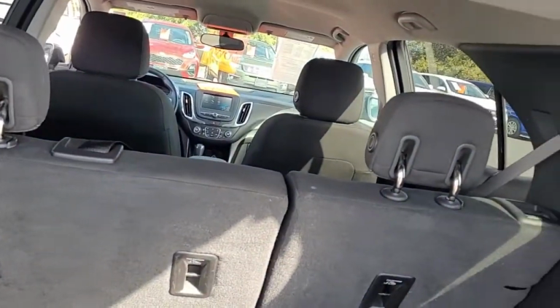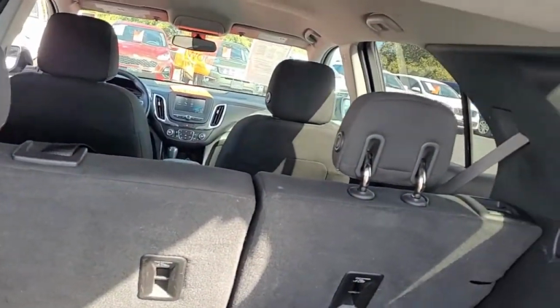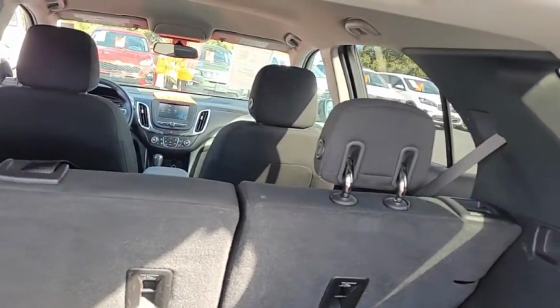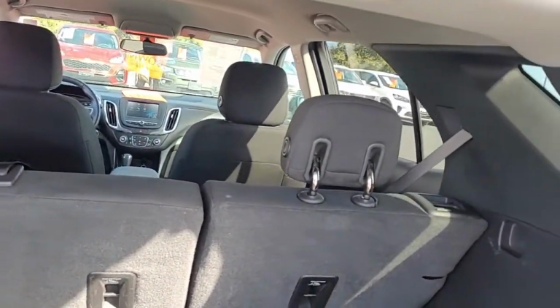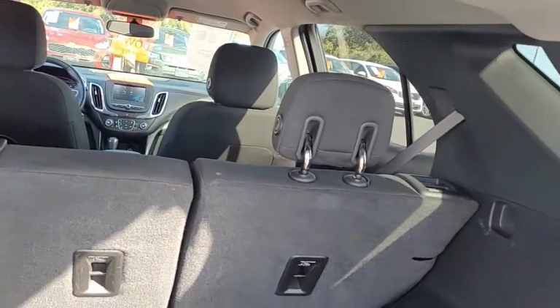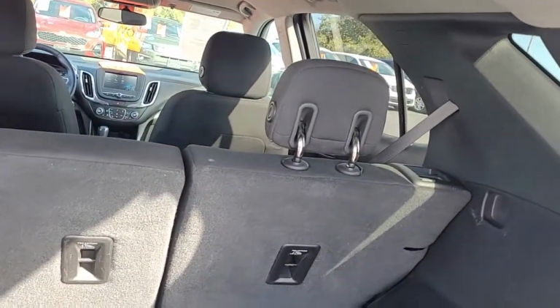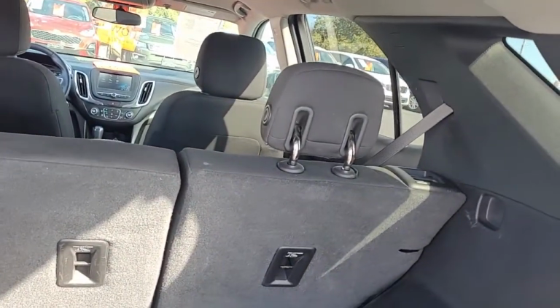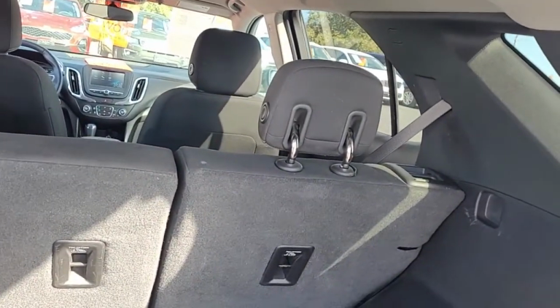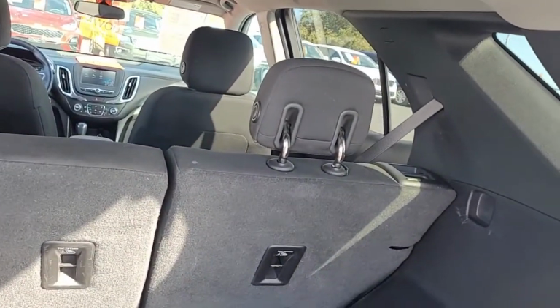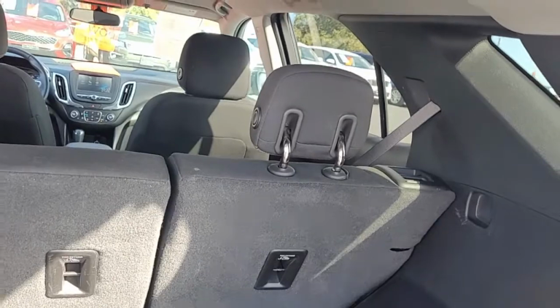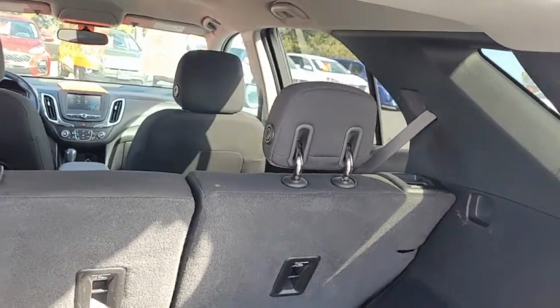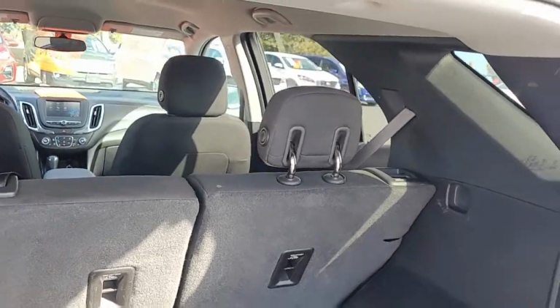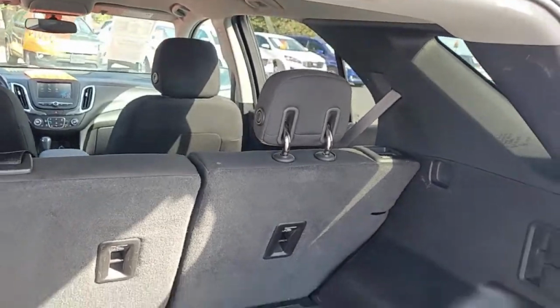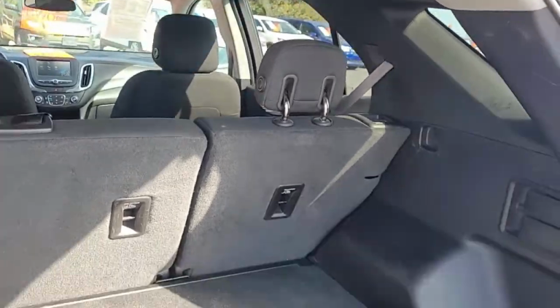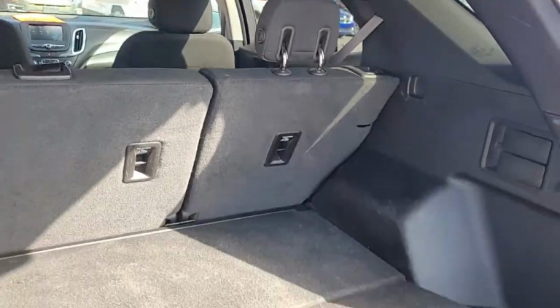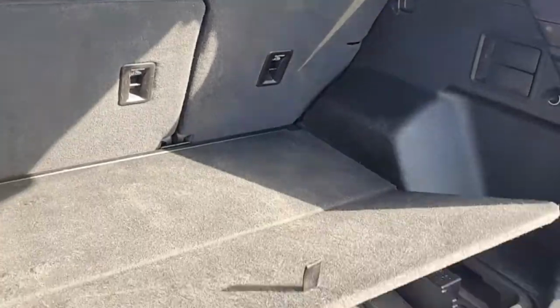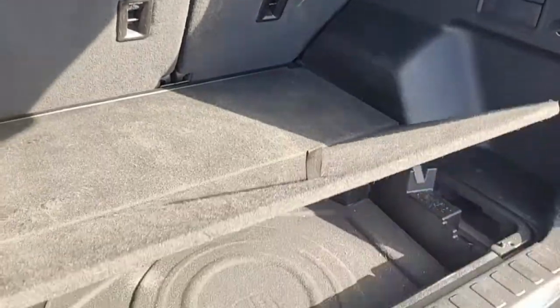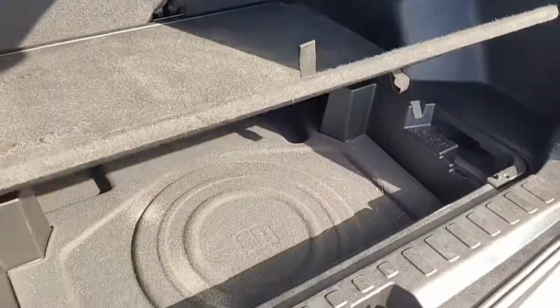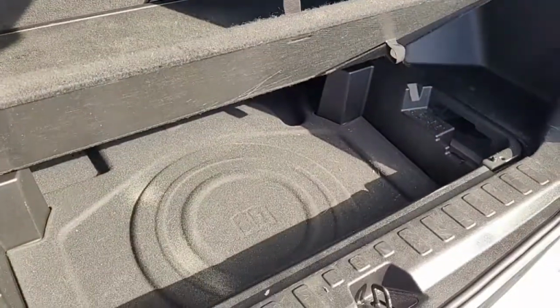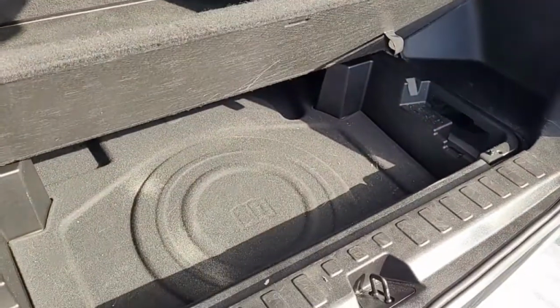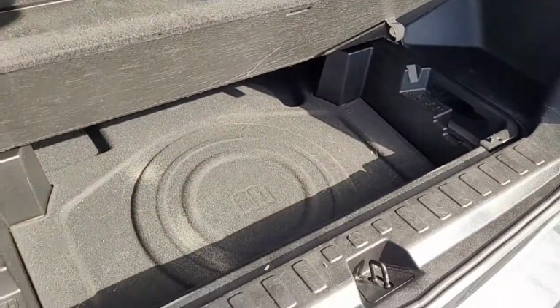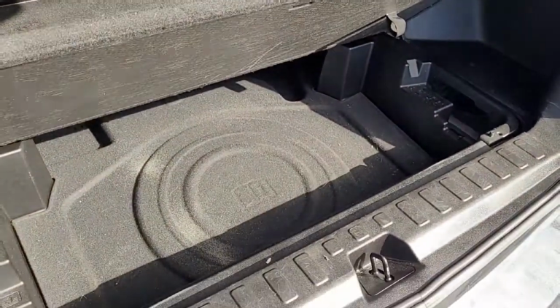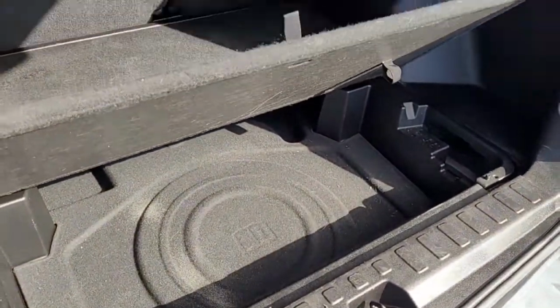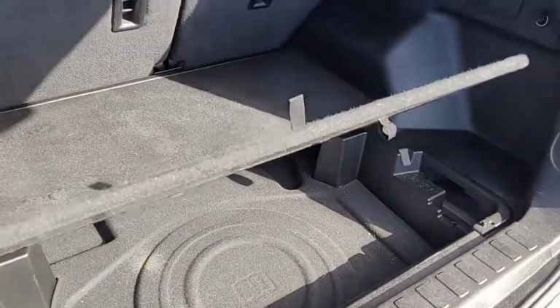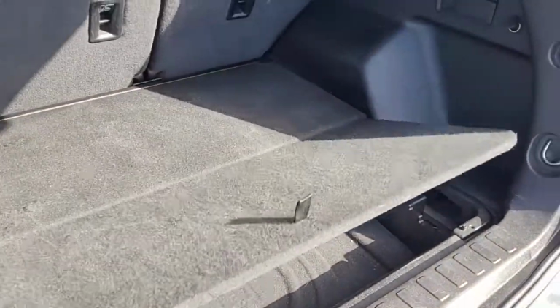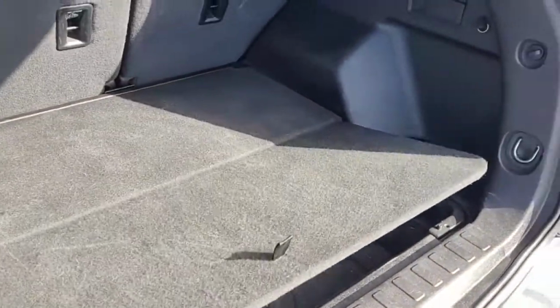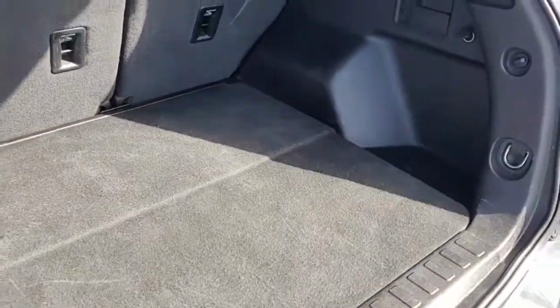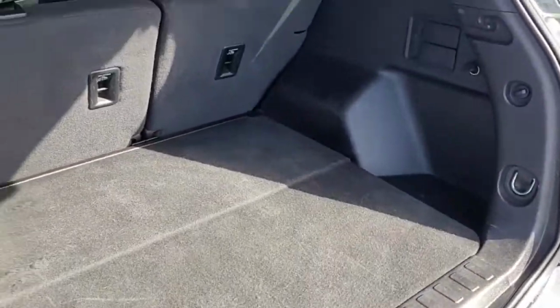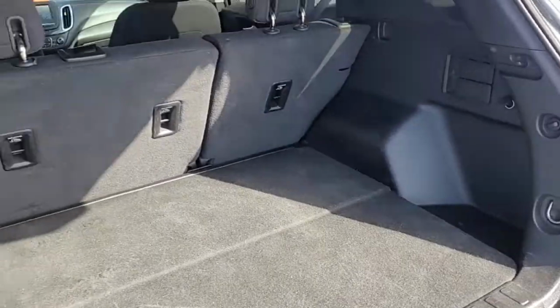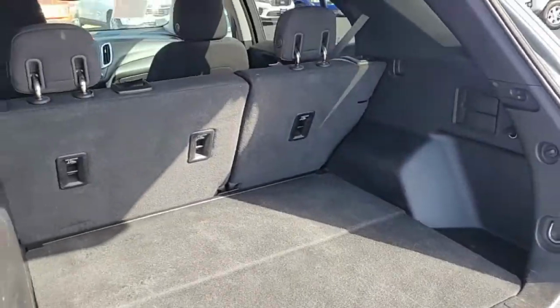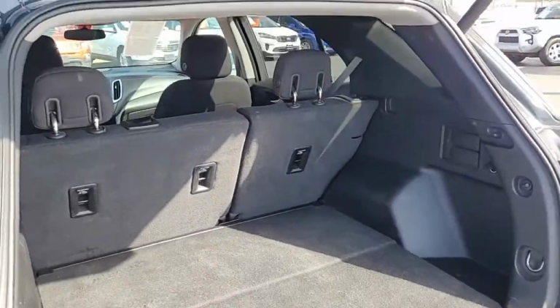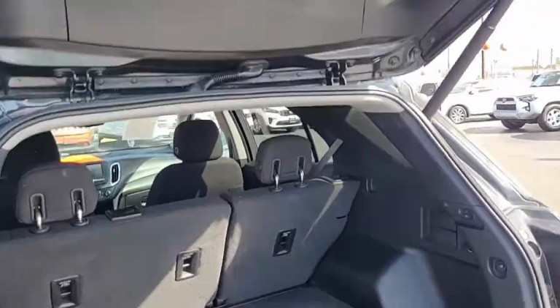Looks like there's a 60-40 split there, so you can lay down one side or the other or both. Also notice you have some hideaway storage in there as well.